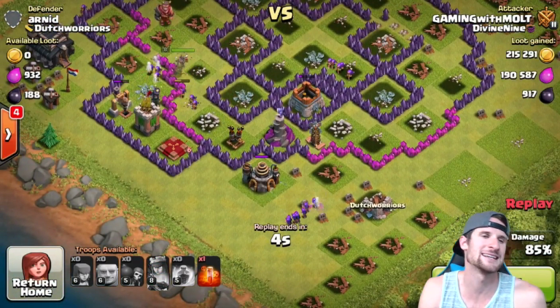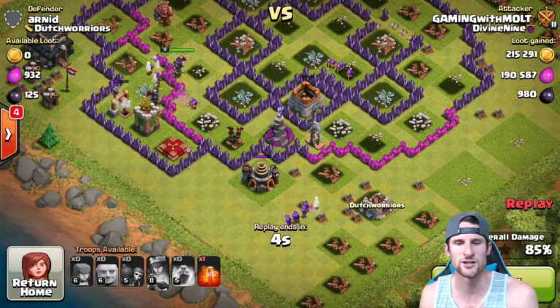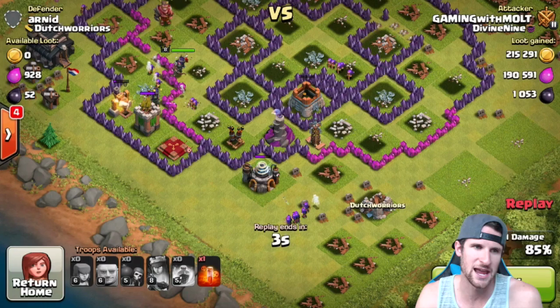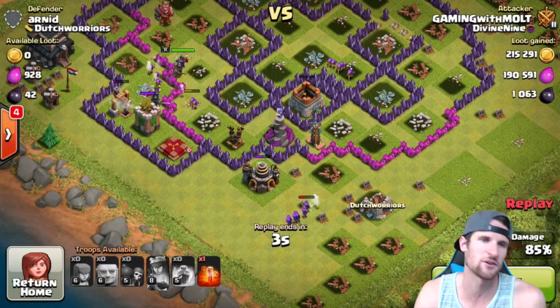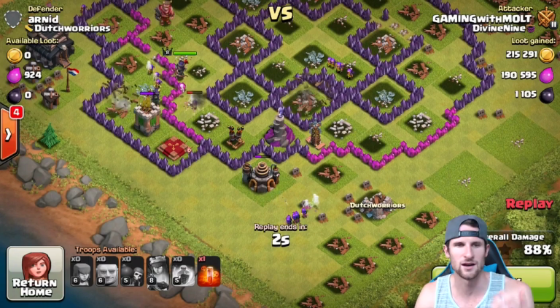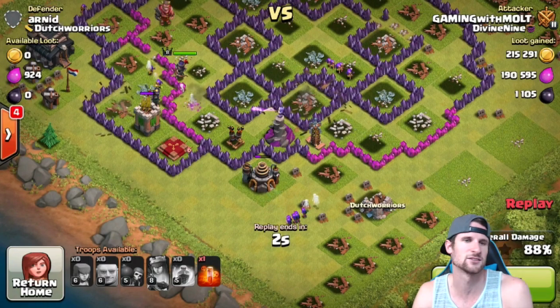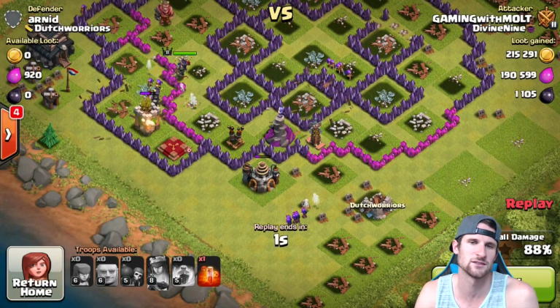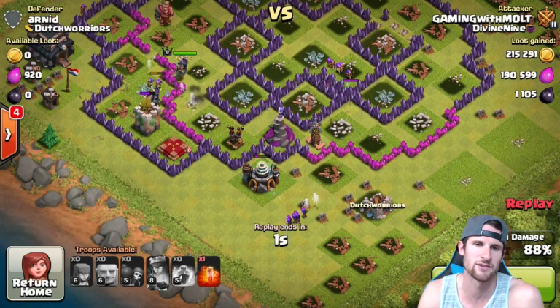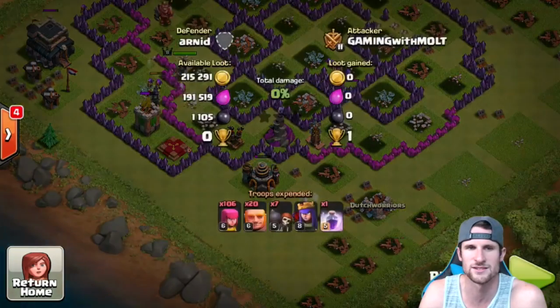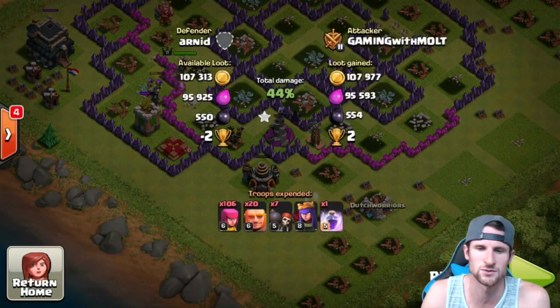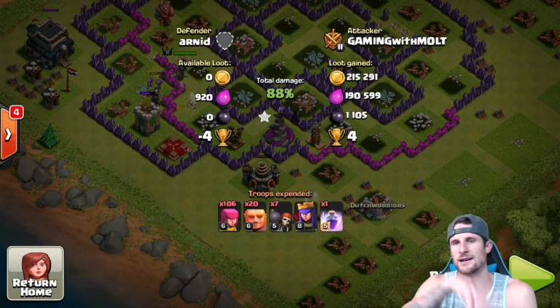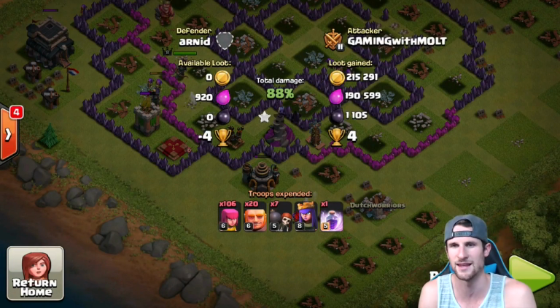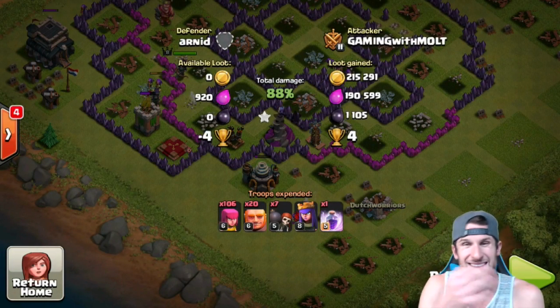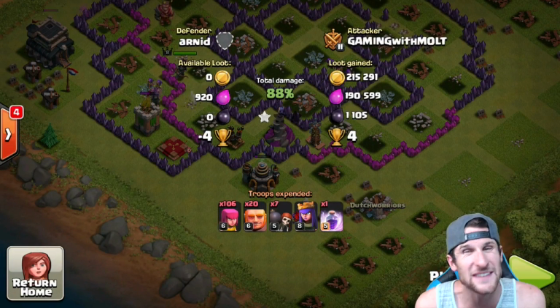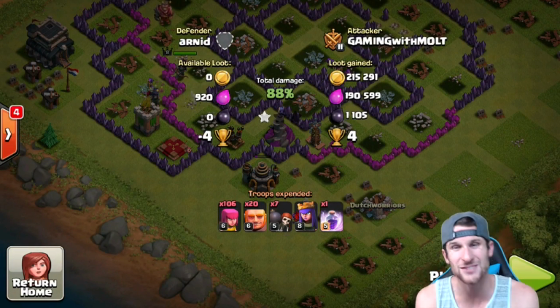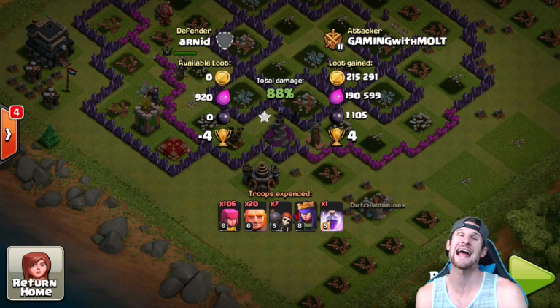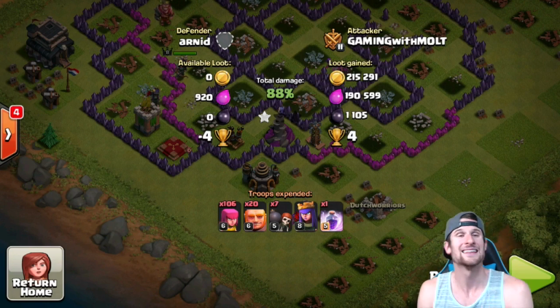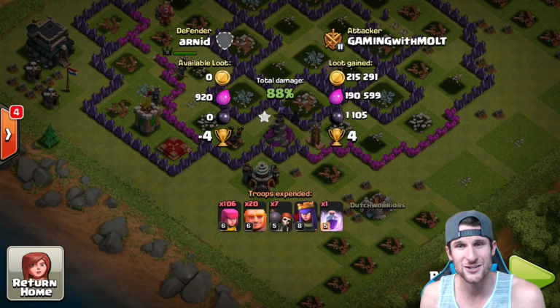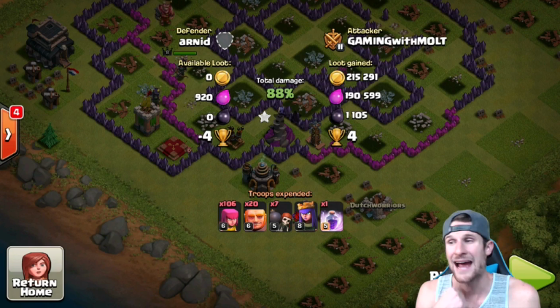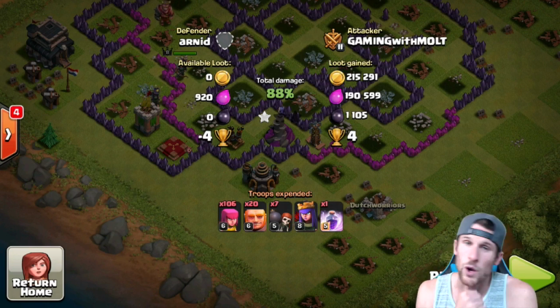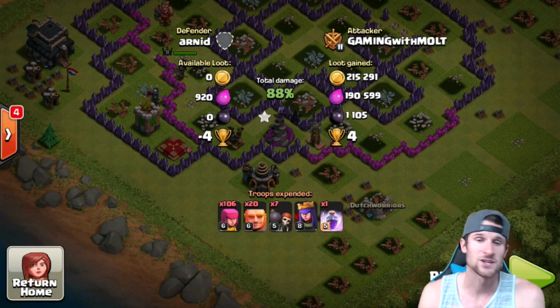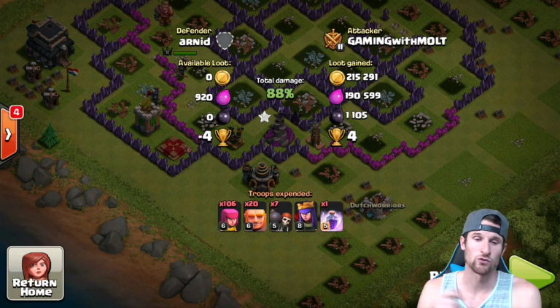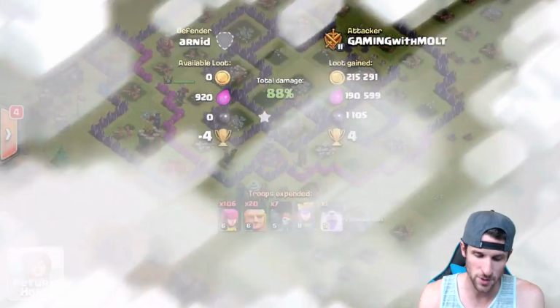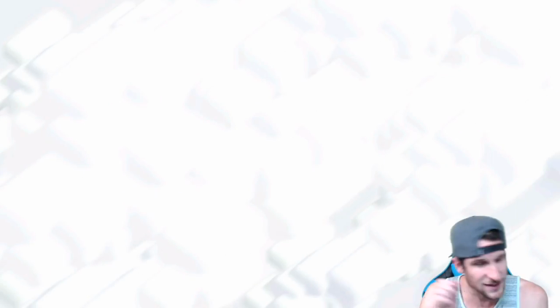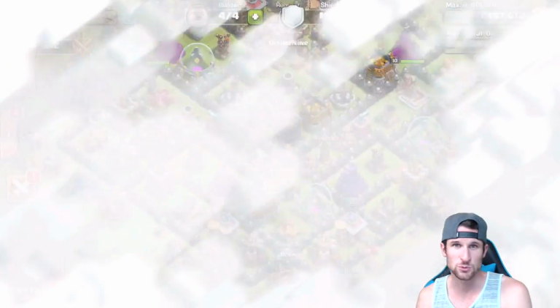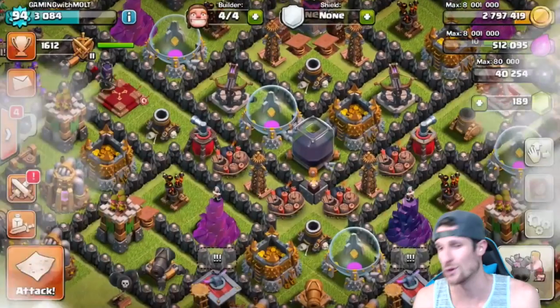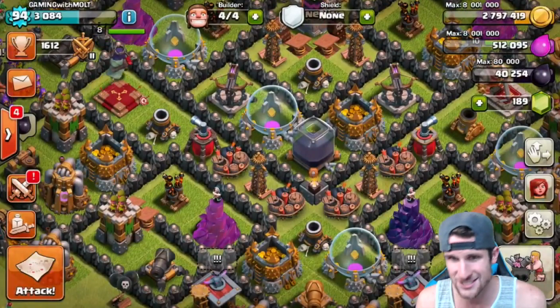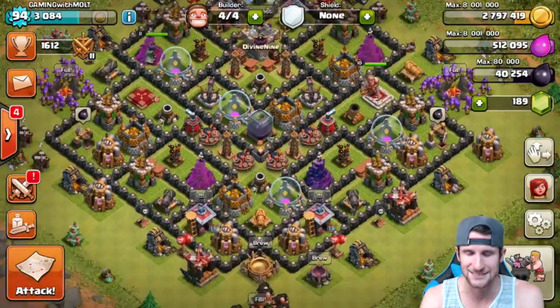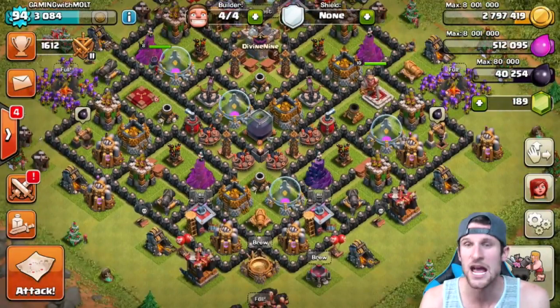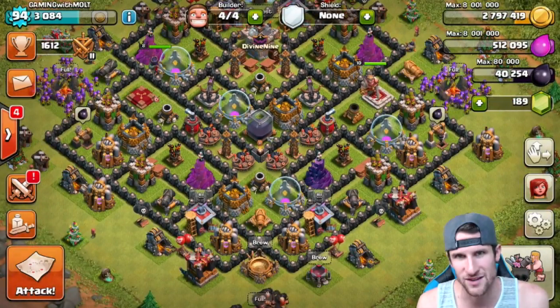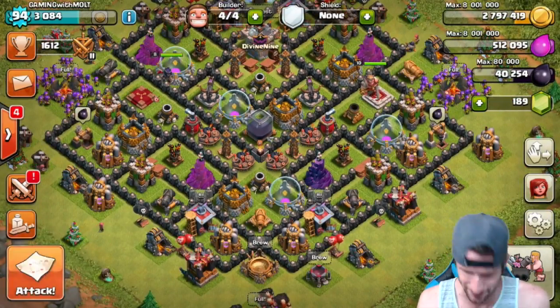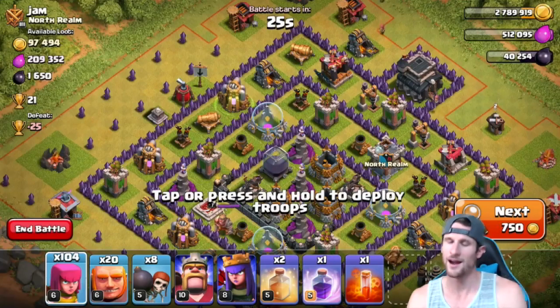Our queen is still up at this point. There's only 930 elixir left, so I was like whatever, that's all in the town hall. We're just gonna go ahead and end it right there. We got 215,000 elixir and 1100 dark elixir - that is what I'm talking about. We've got troops ready, we're gonna go attack and see what we can find.